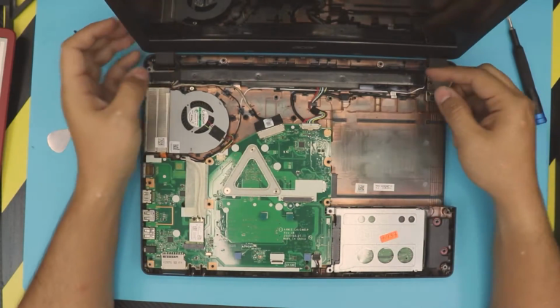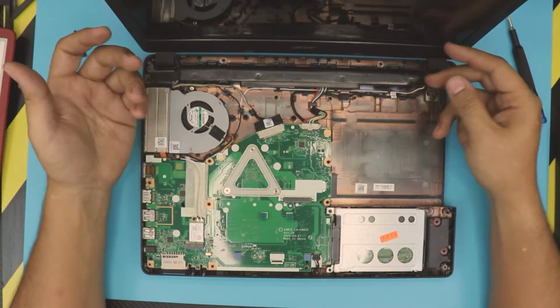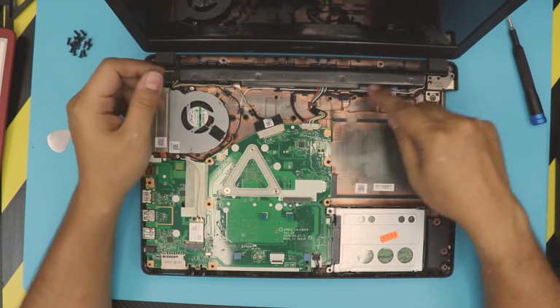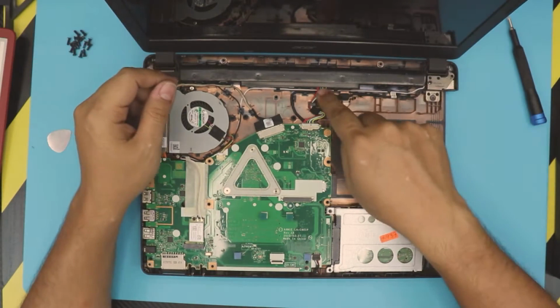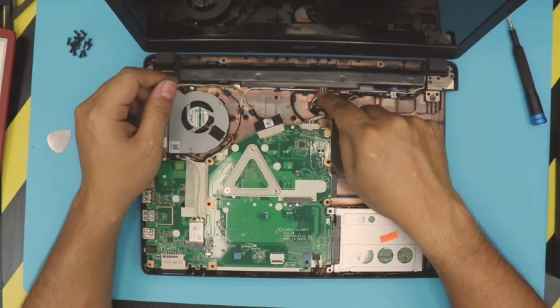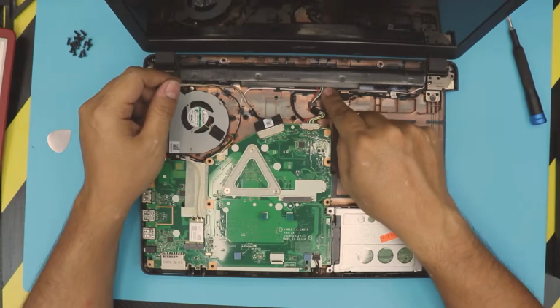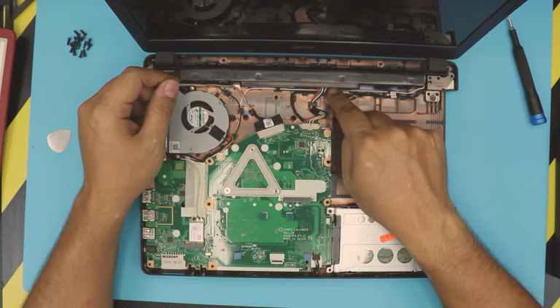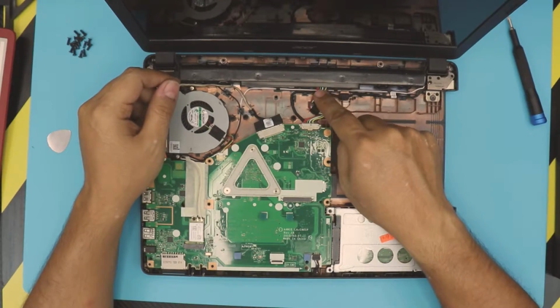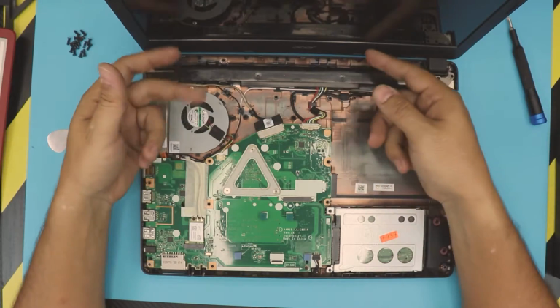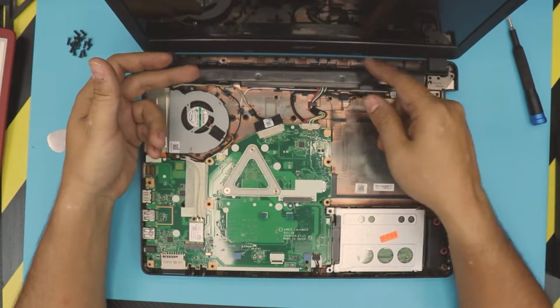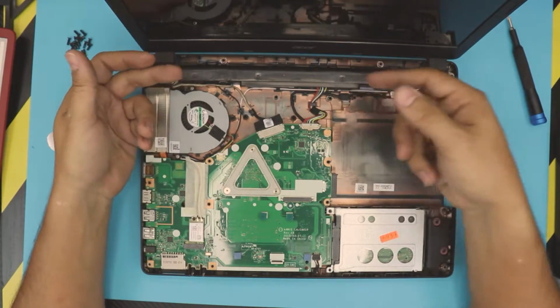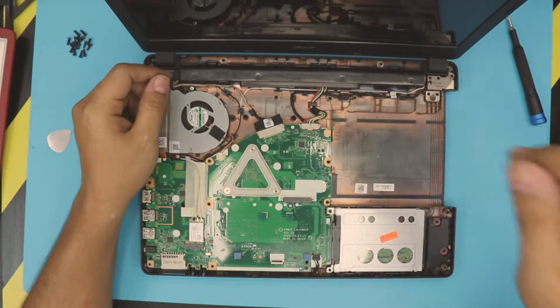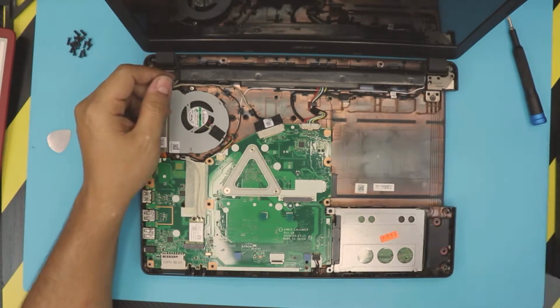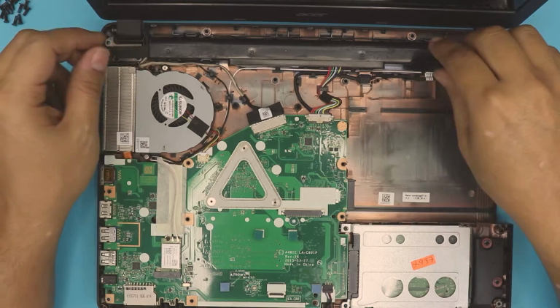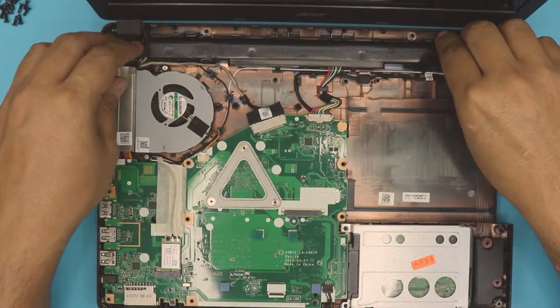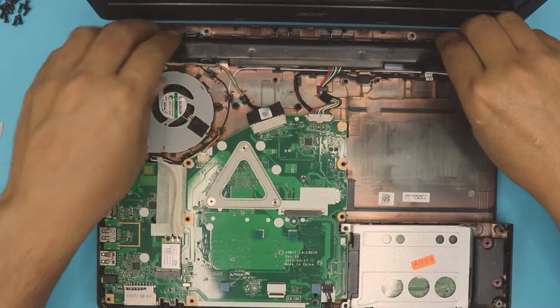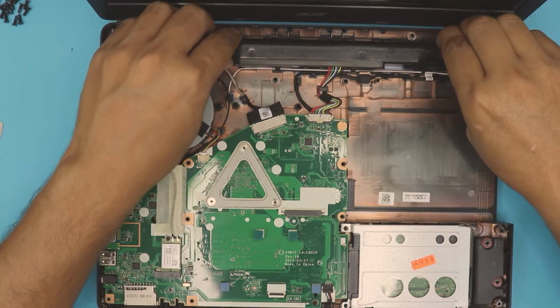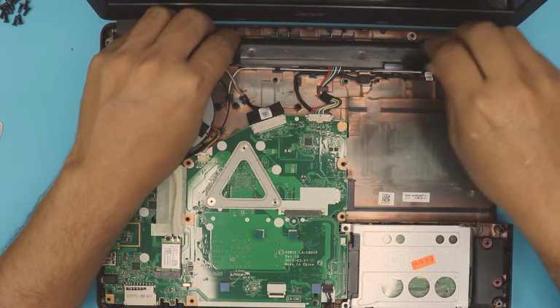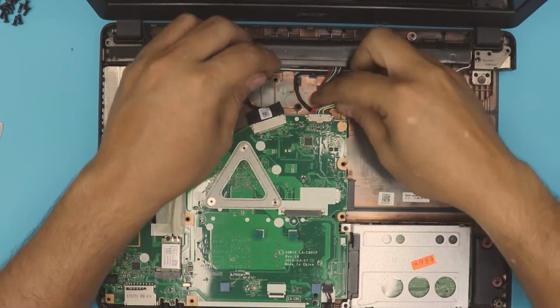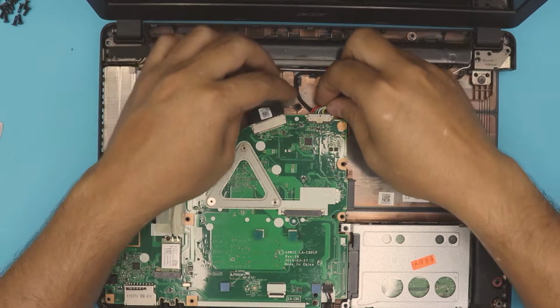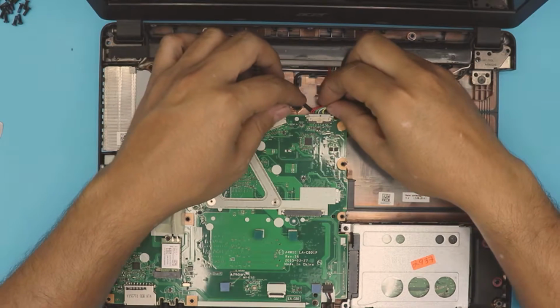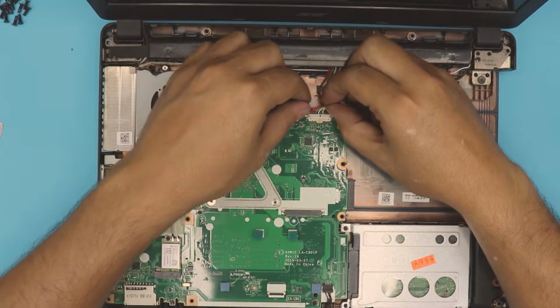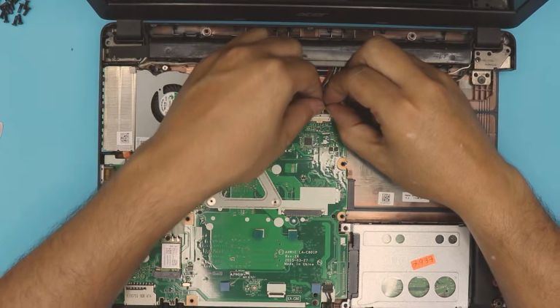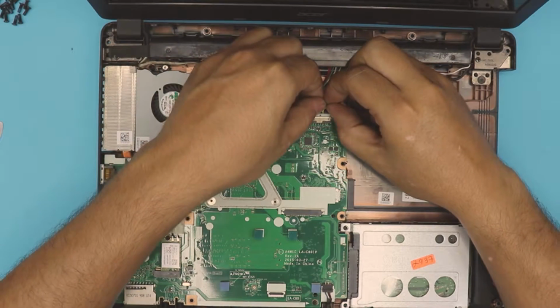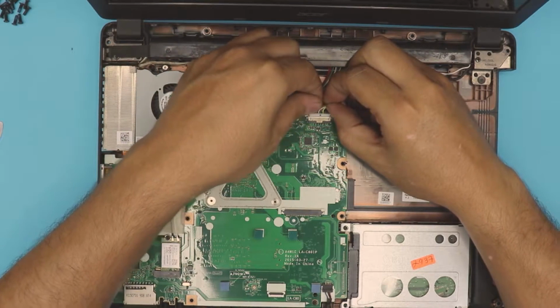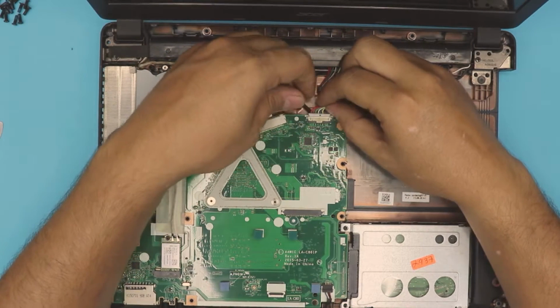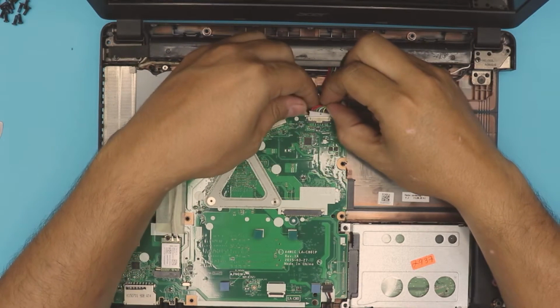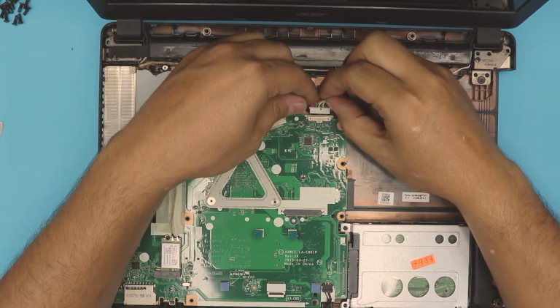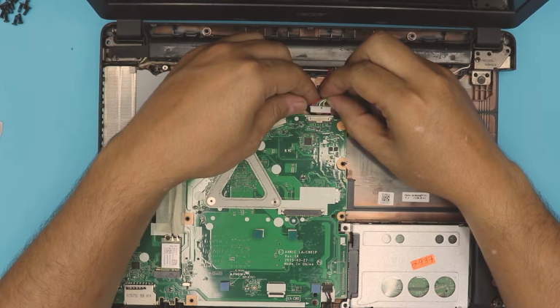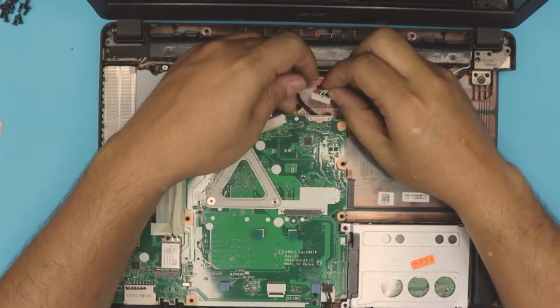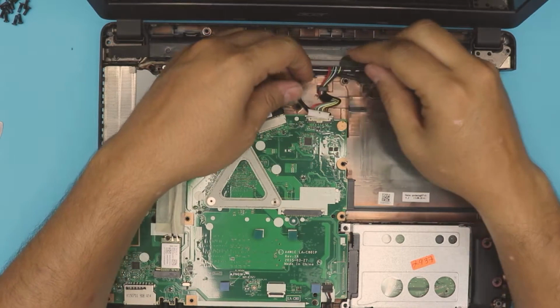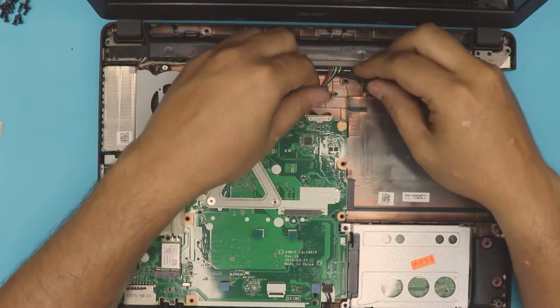I don't know why they made it like this — they could have easily put a contact here to remove the battery from the other side. To remove the battery, first we need to disconnect this: pull out this jack backwards towards the screen.